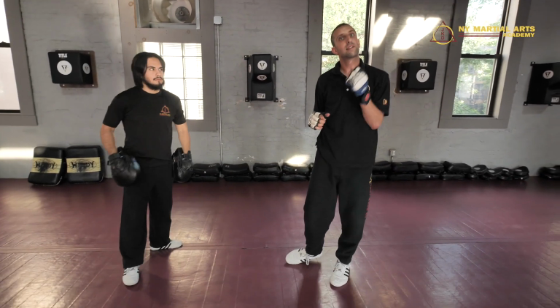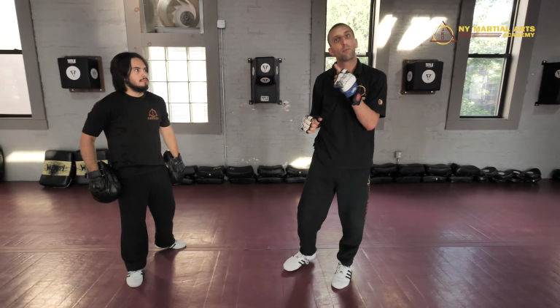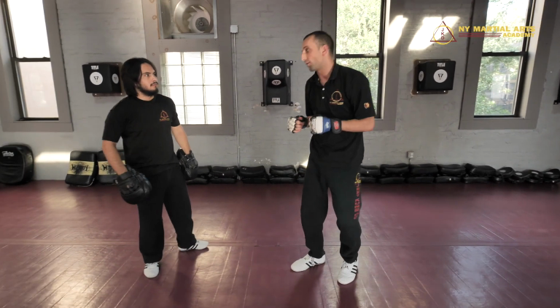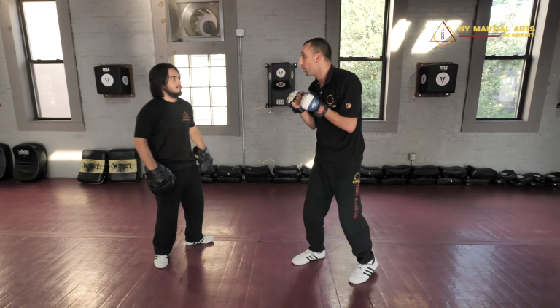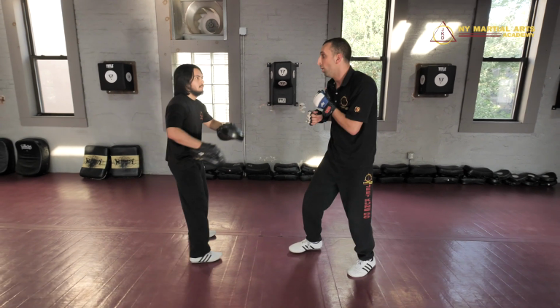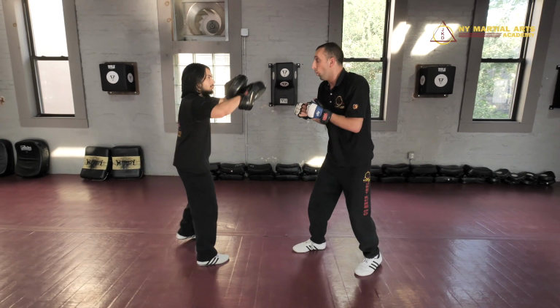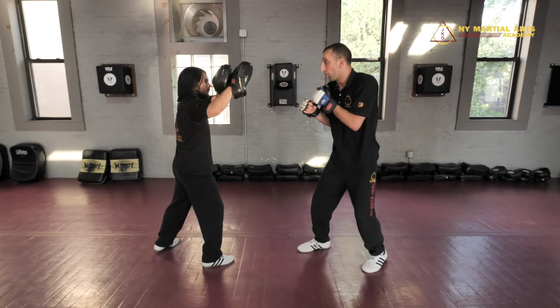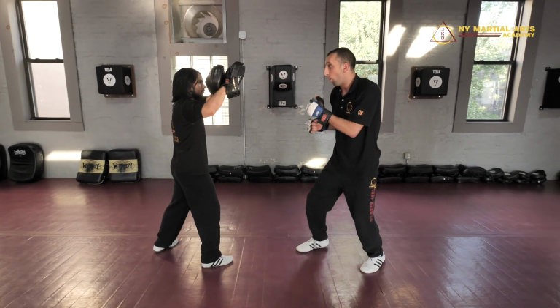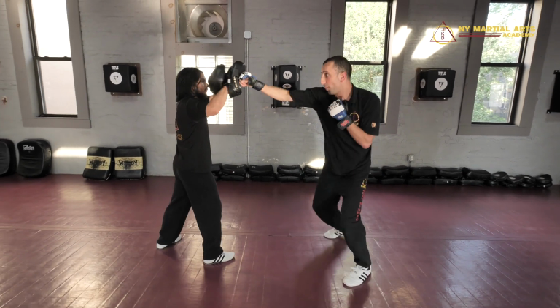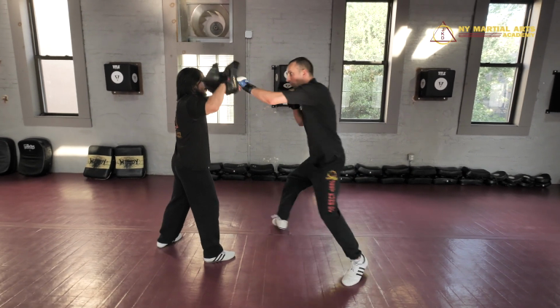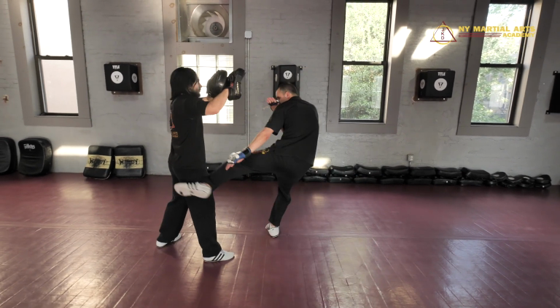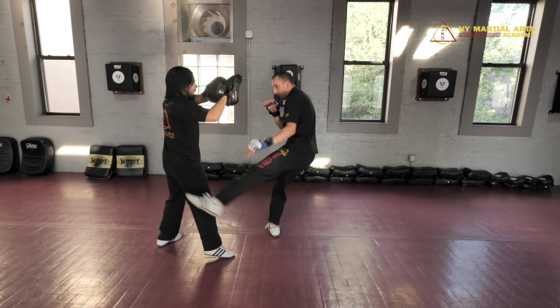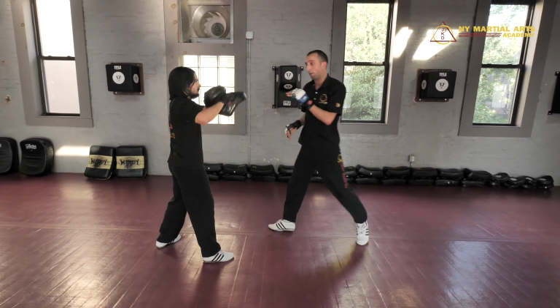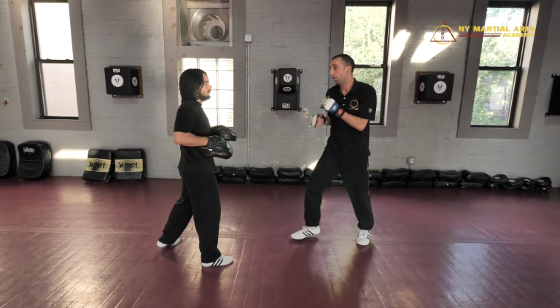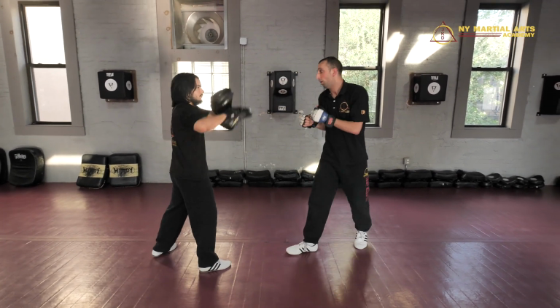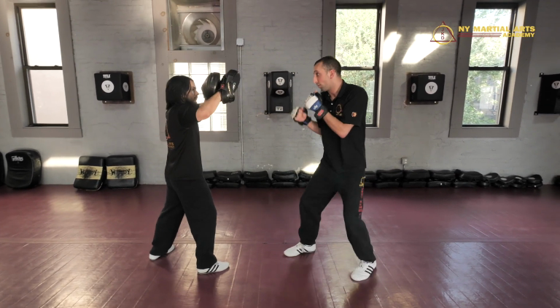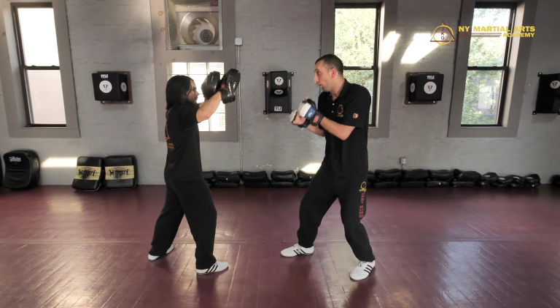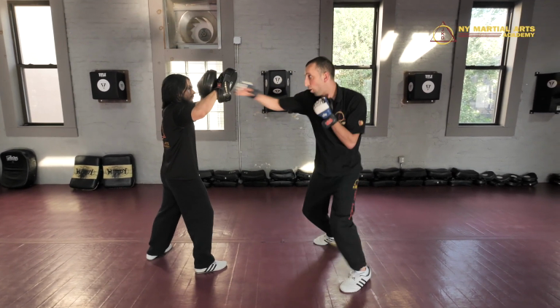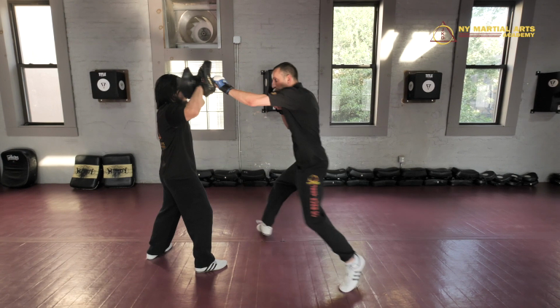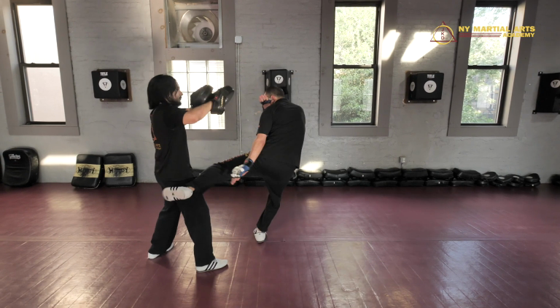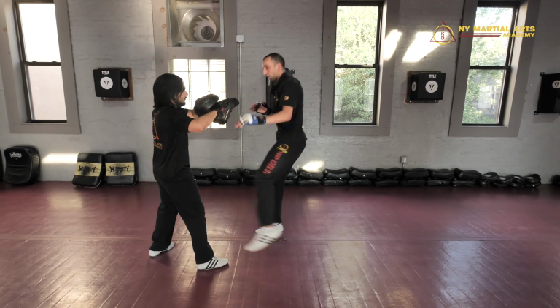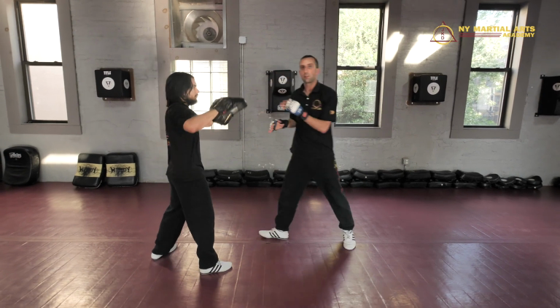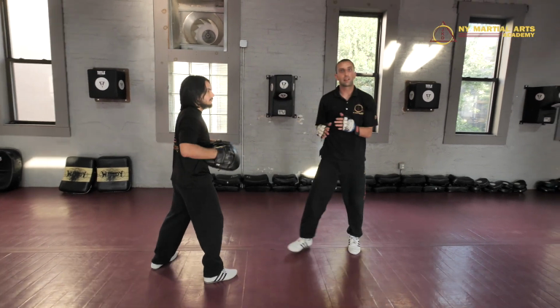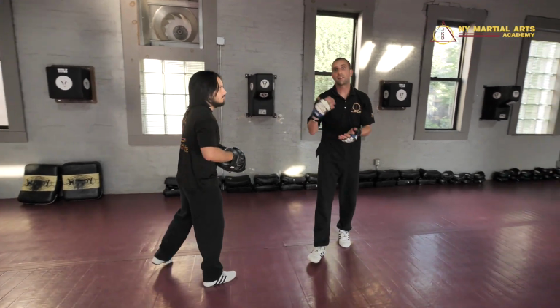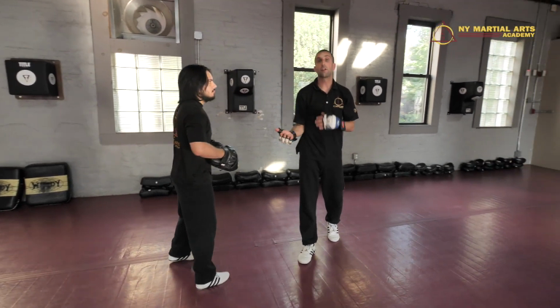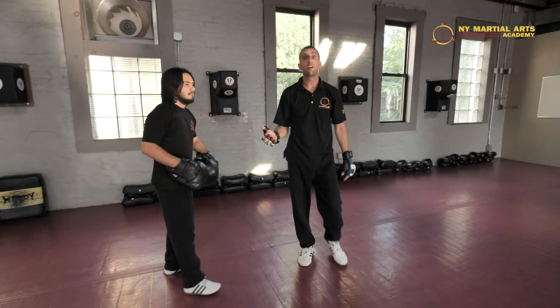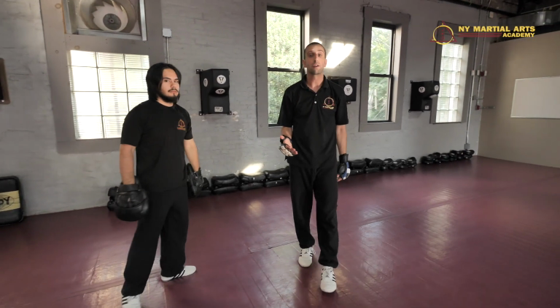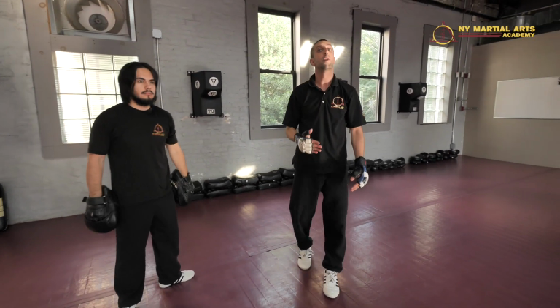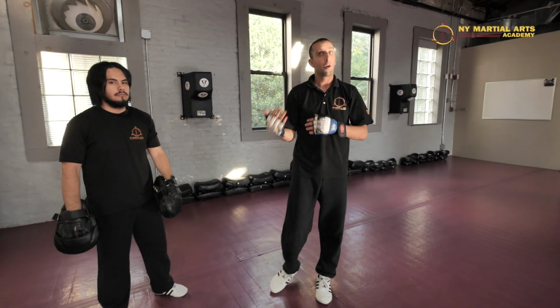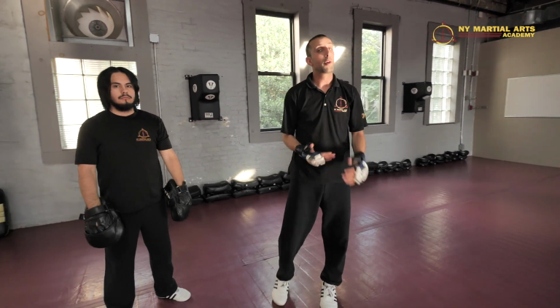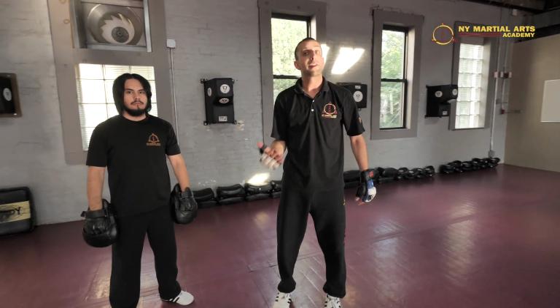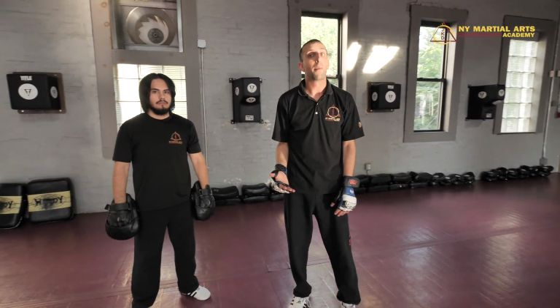Let's add one more strike to this. We're going to go open step, cross, round kick — just like that. That's another little variation, a little bit added to the combo.